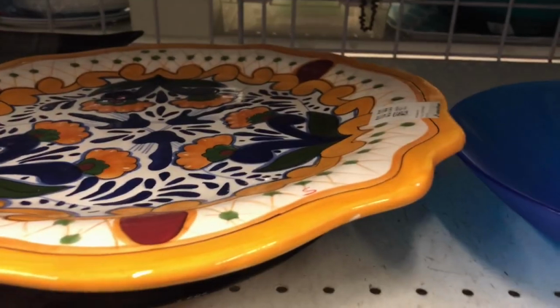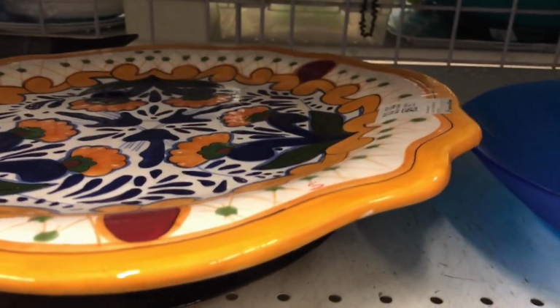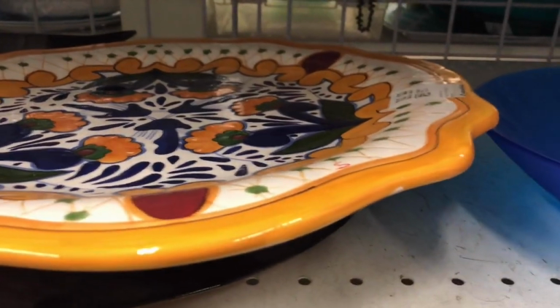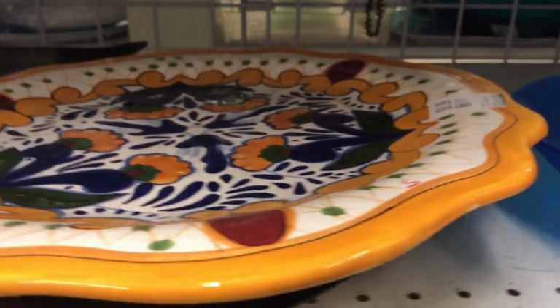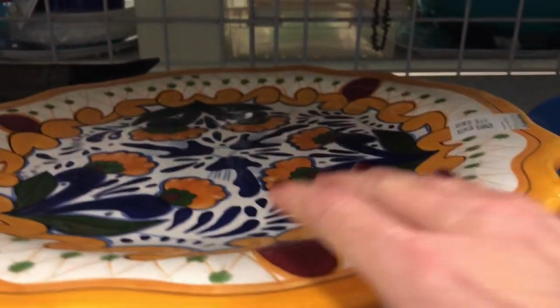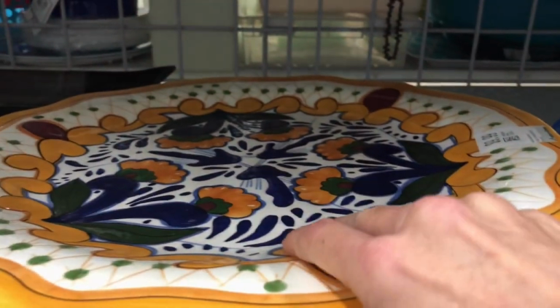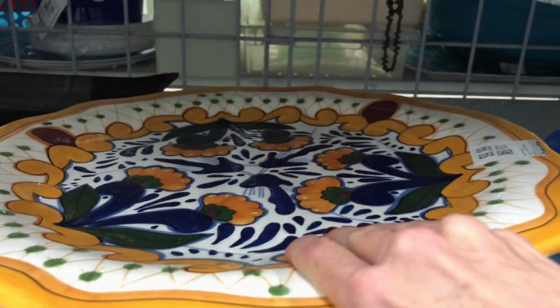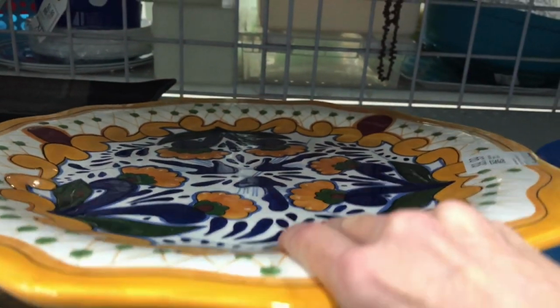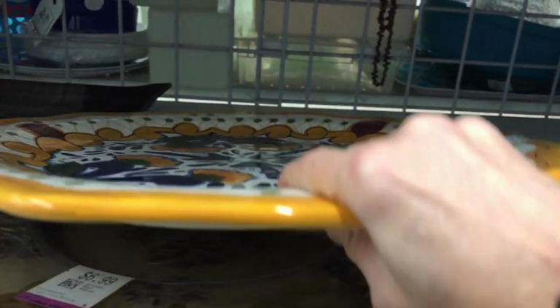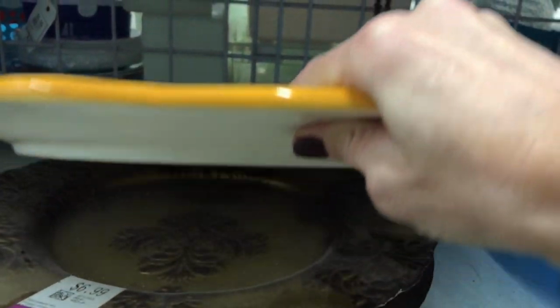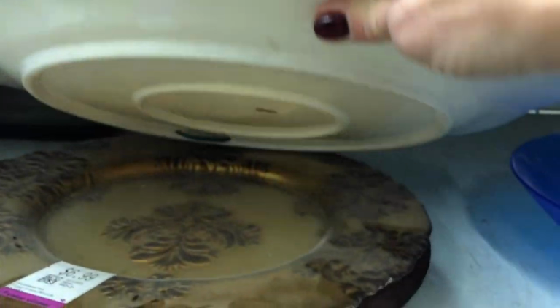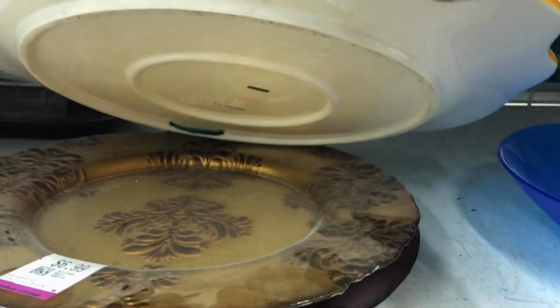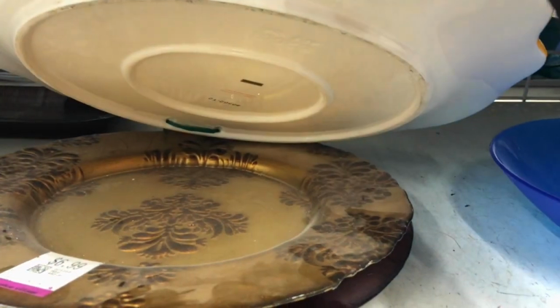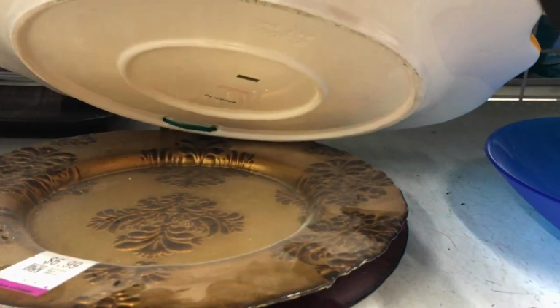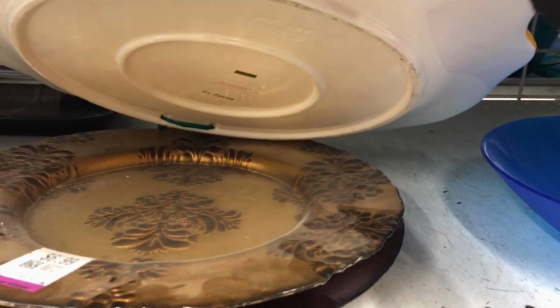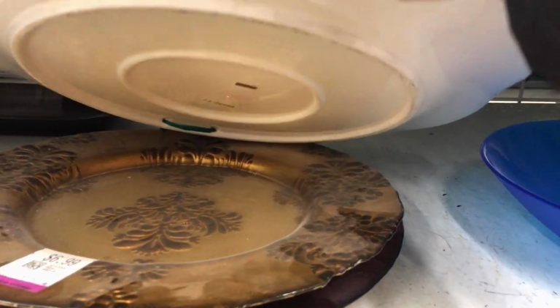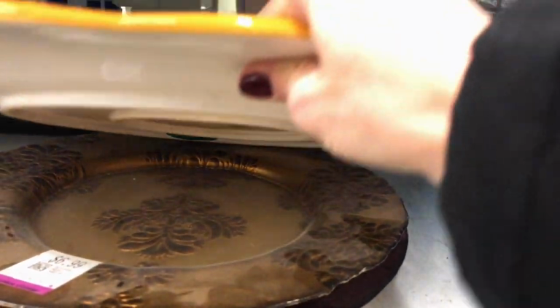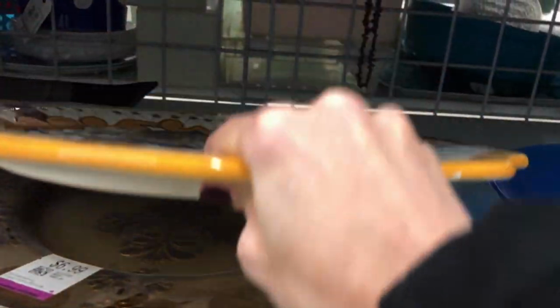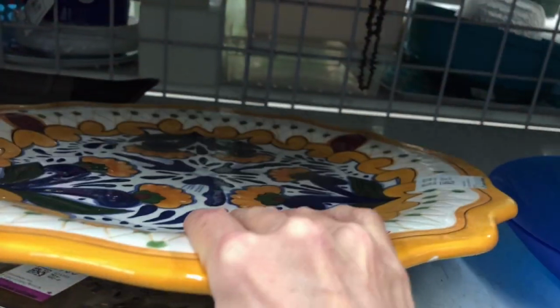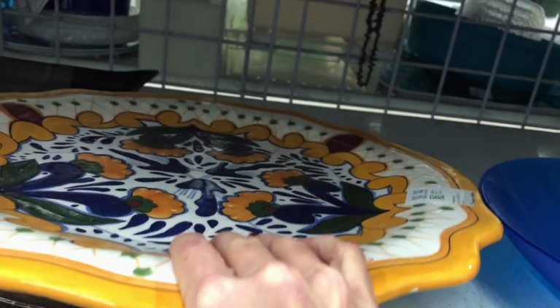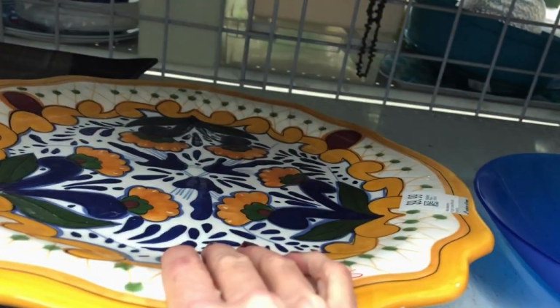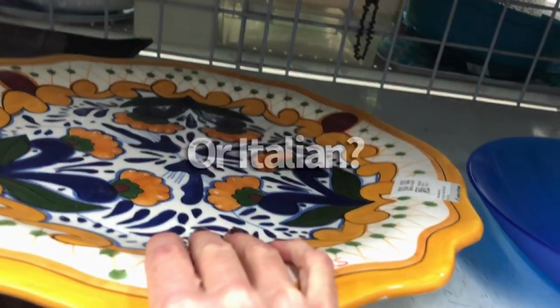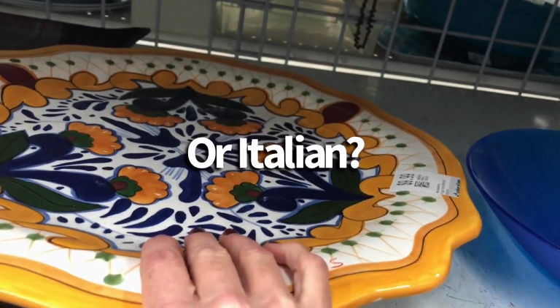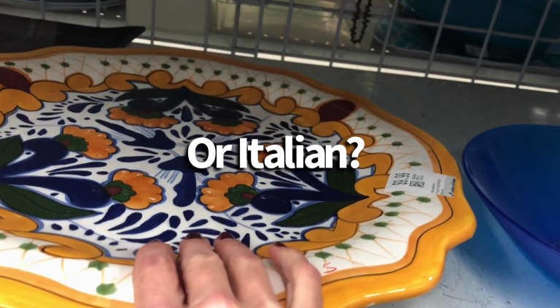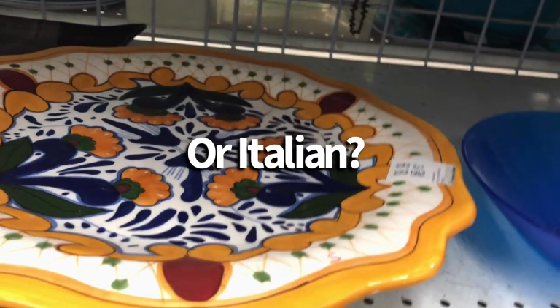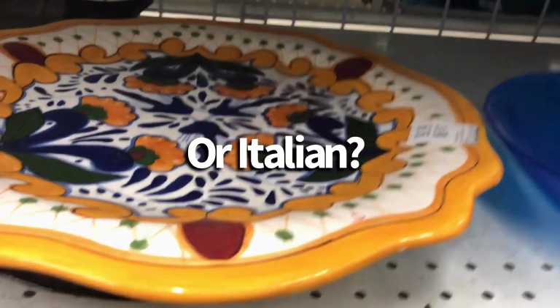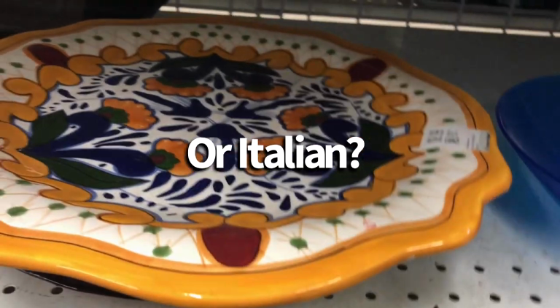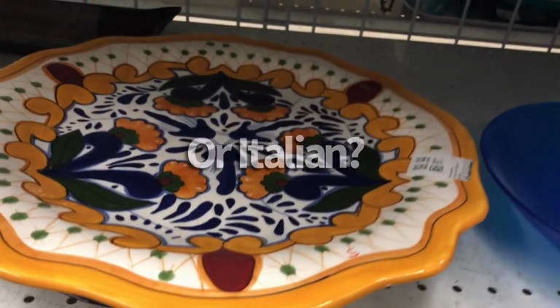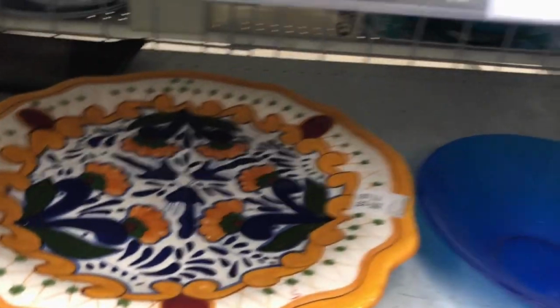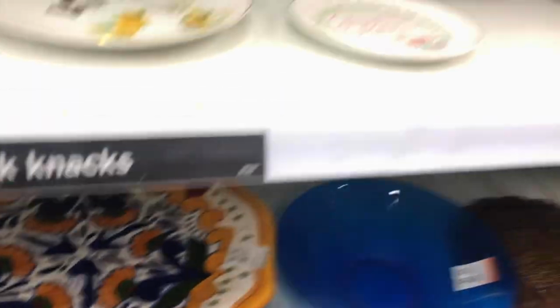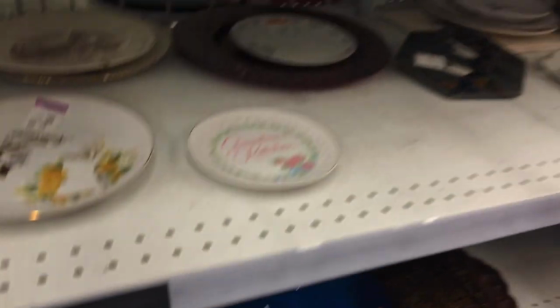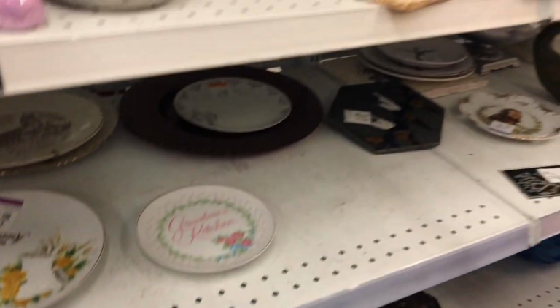Here is a very large piece — I believe that's Talavera — extremely large.